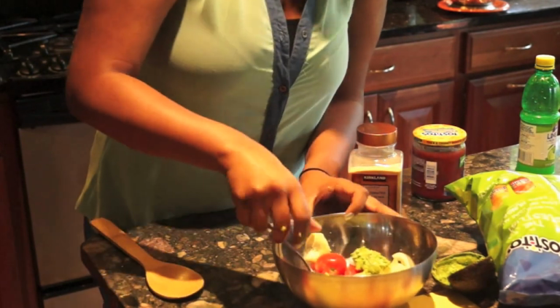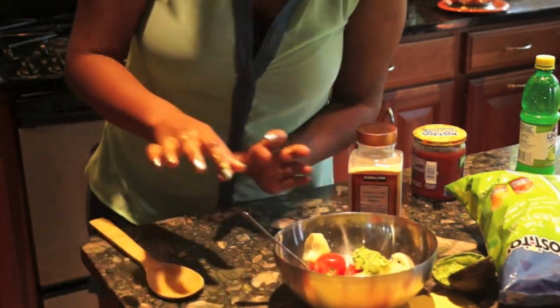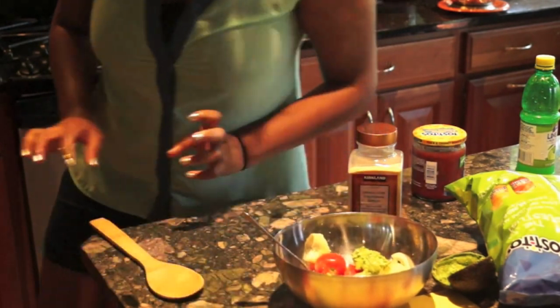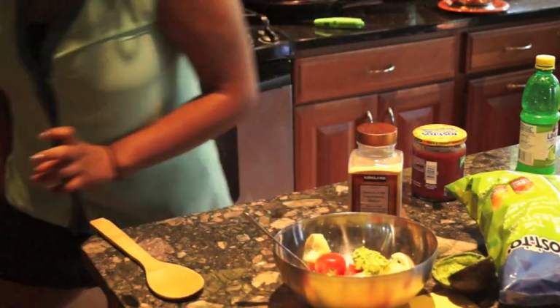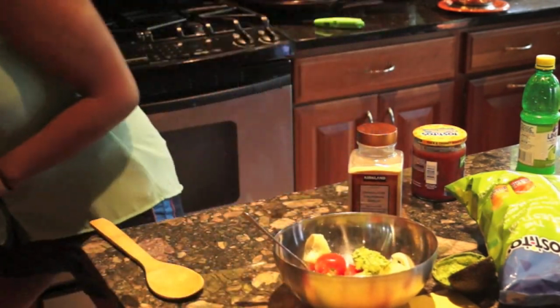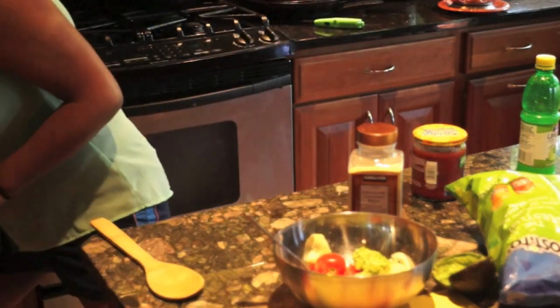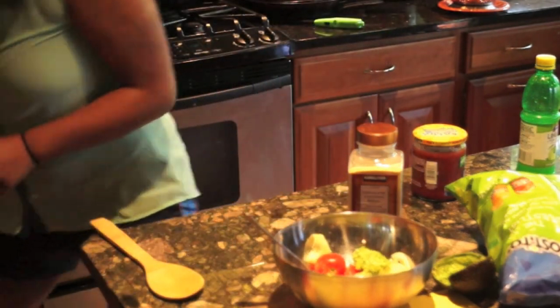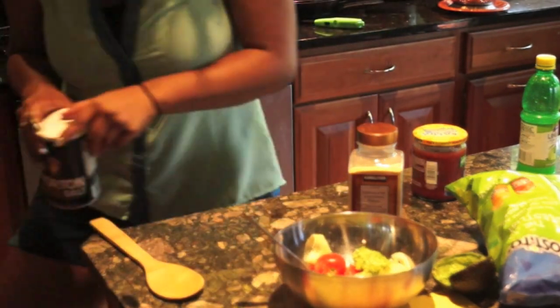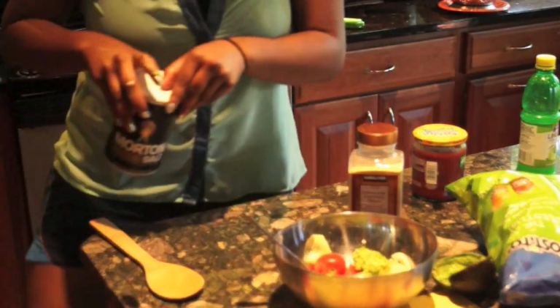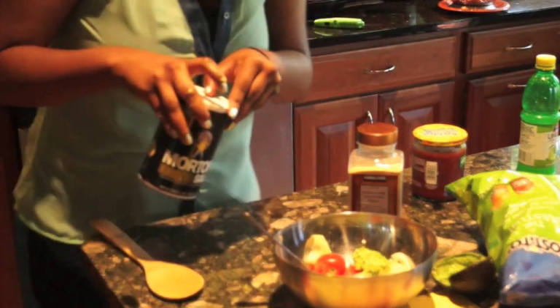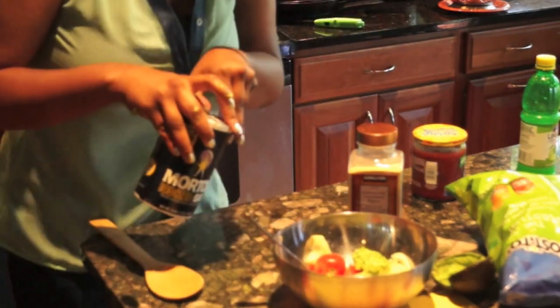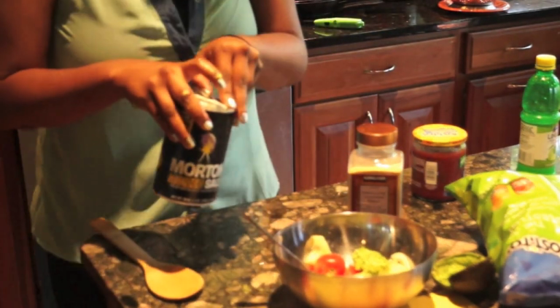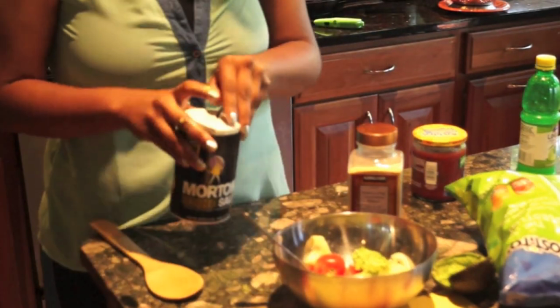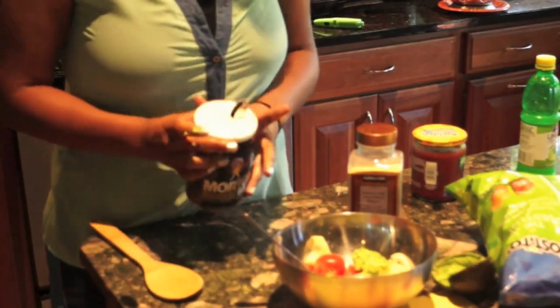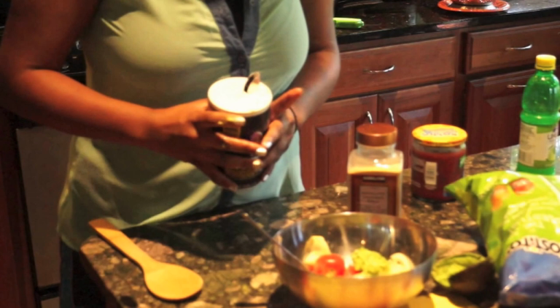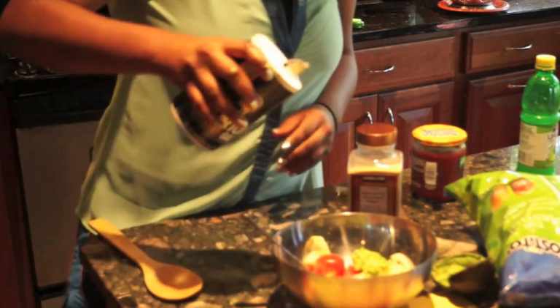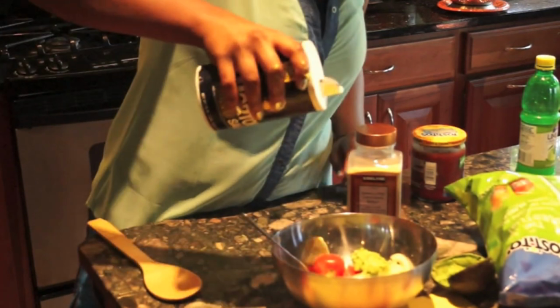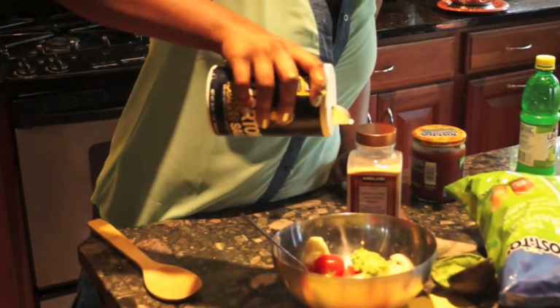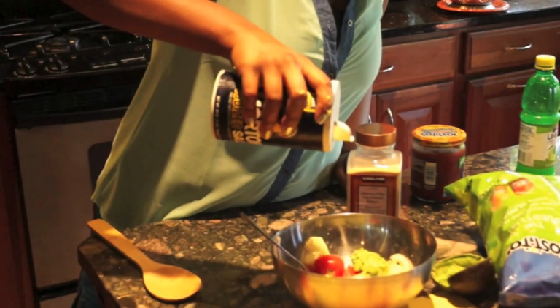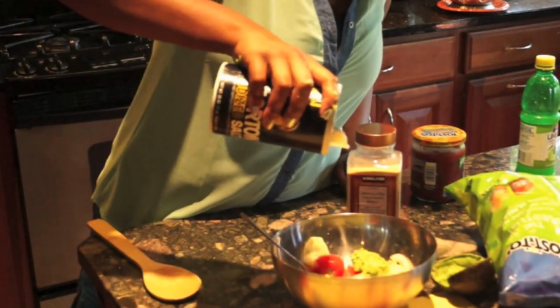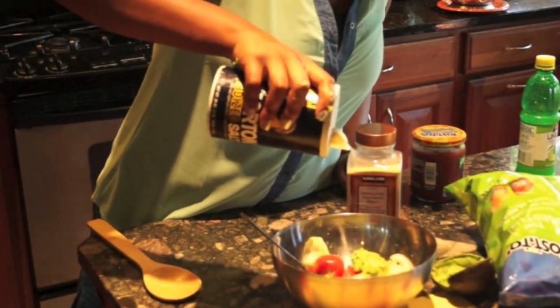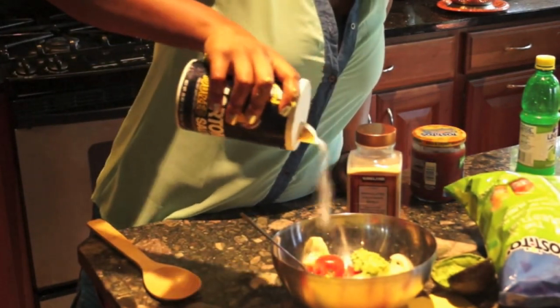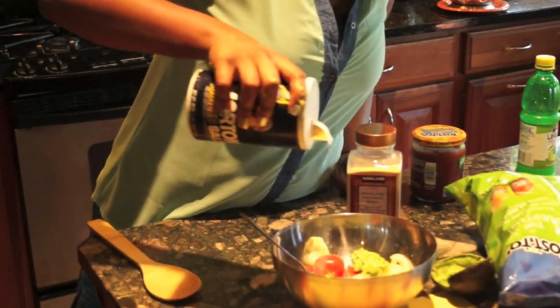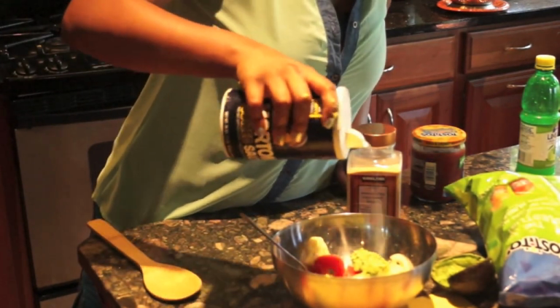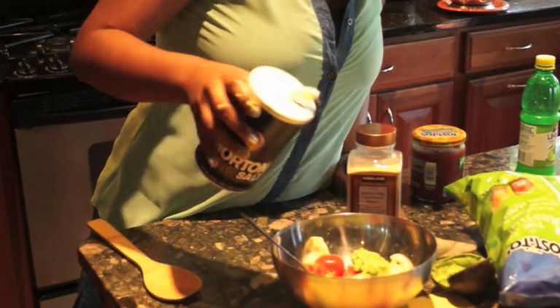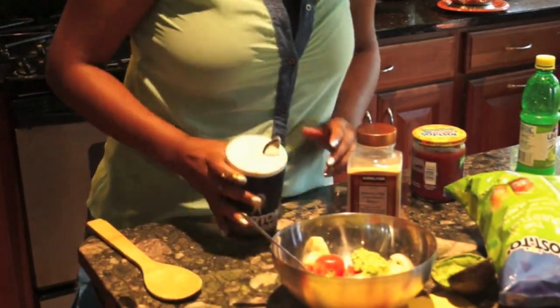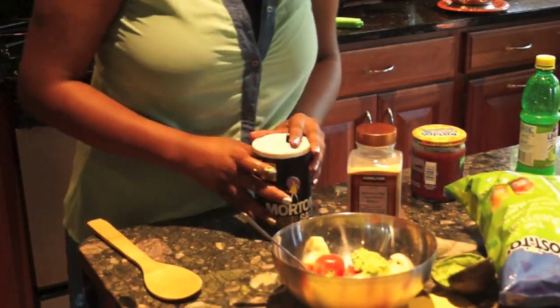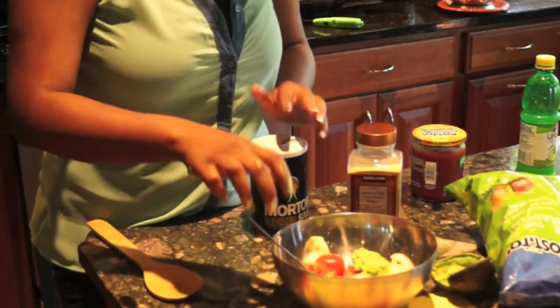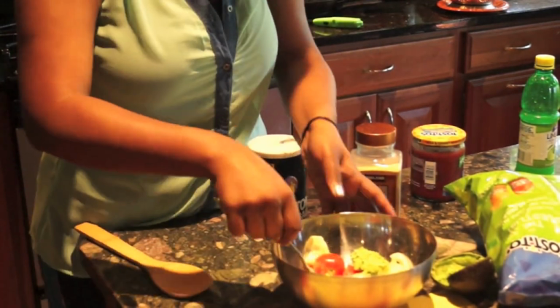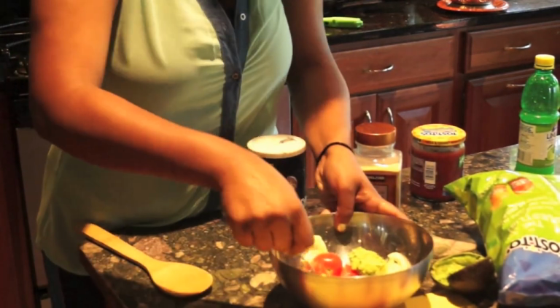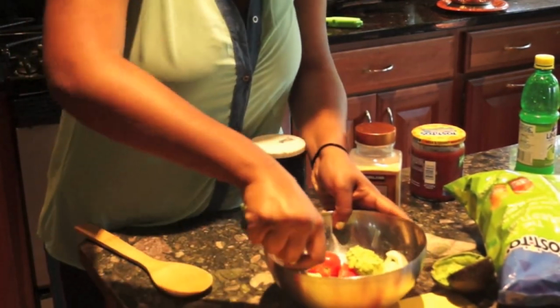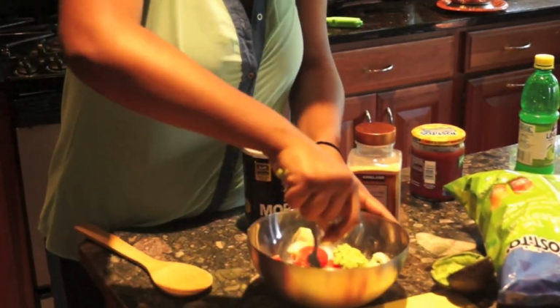And some salt — so salty. NaCl, aka sodium chloride.